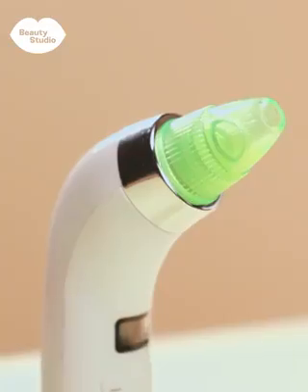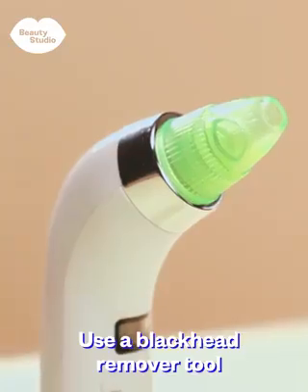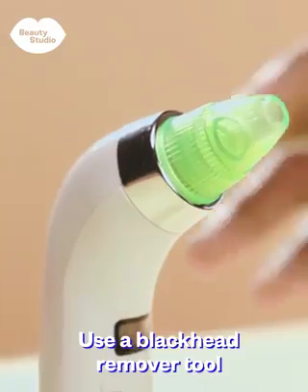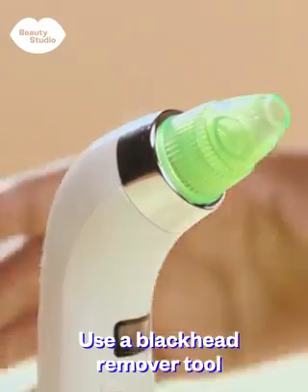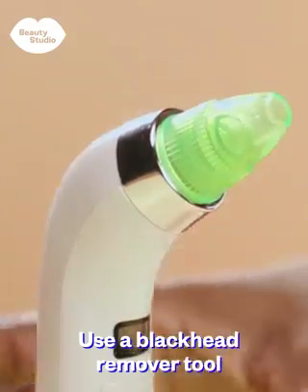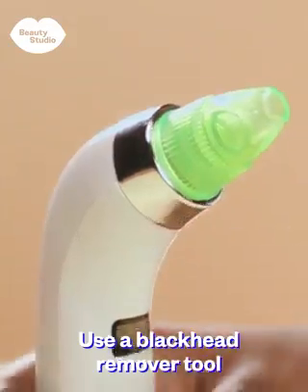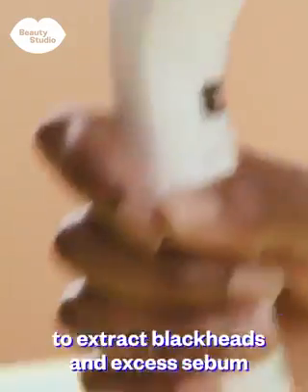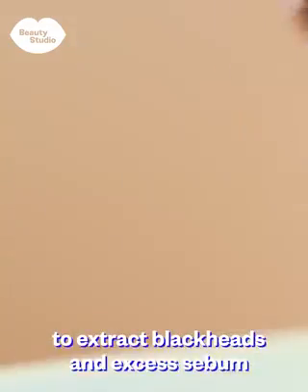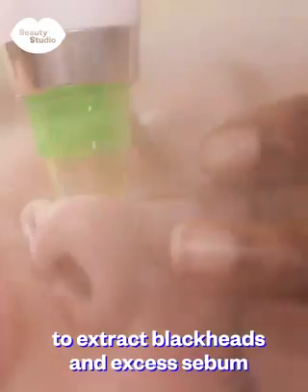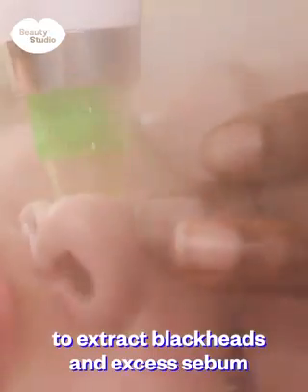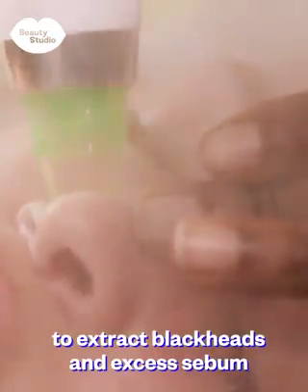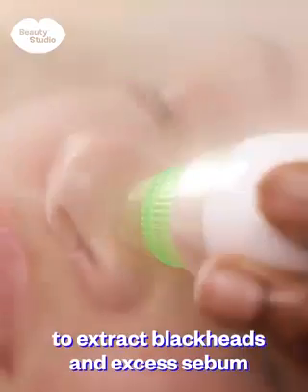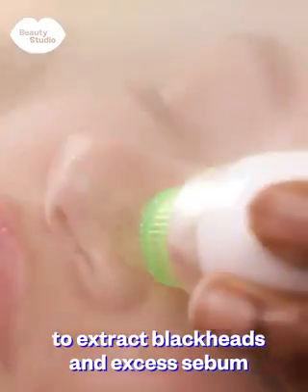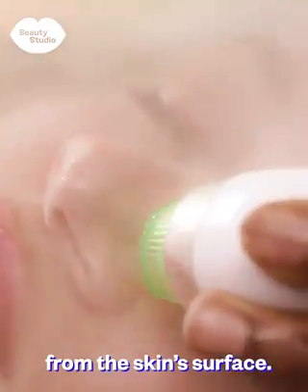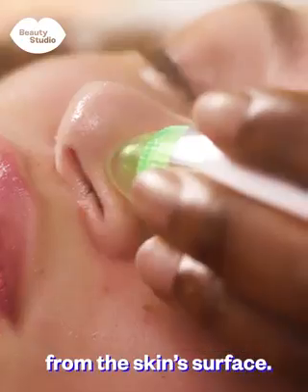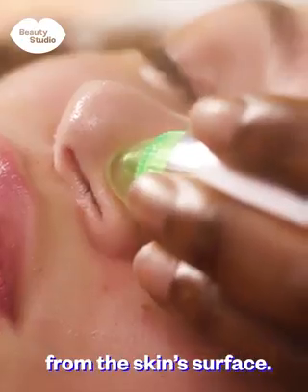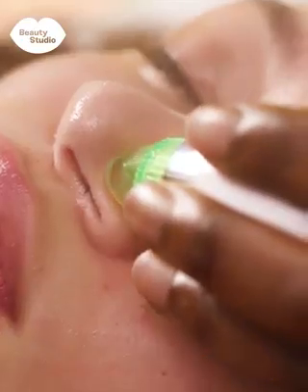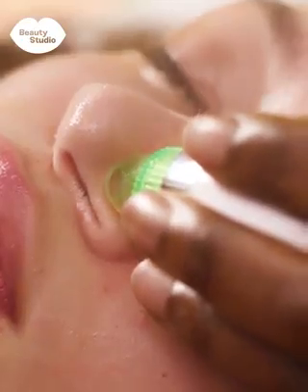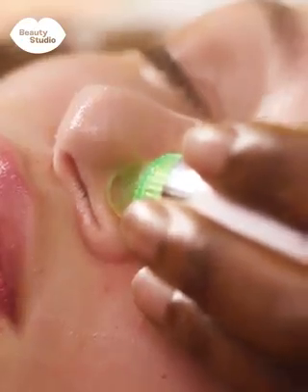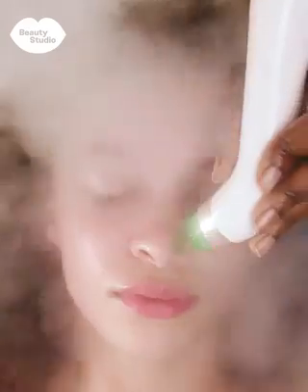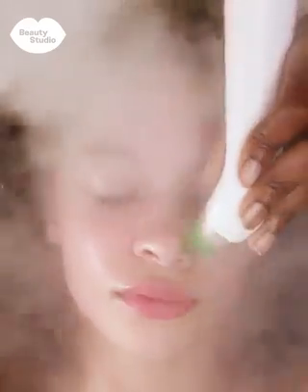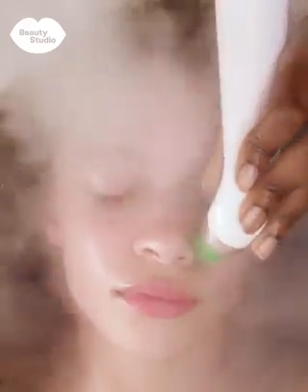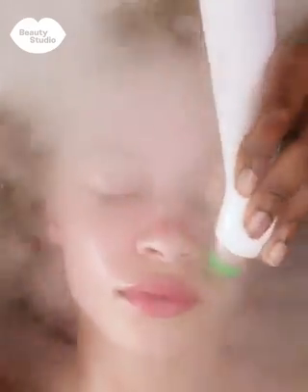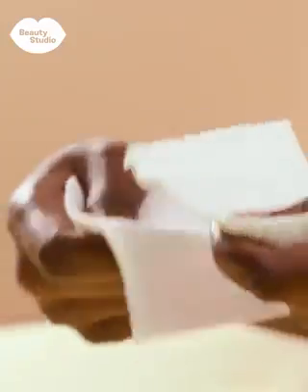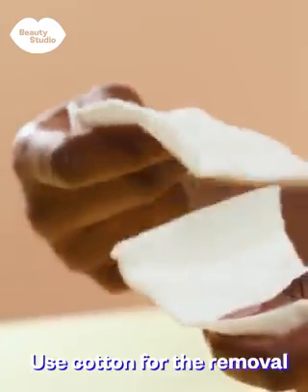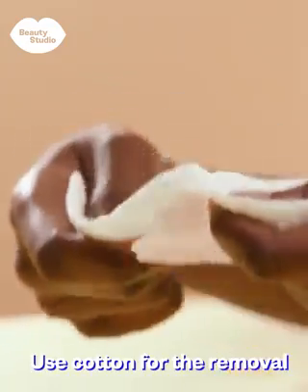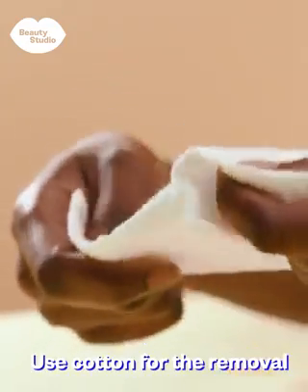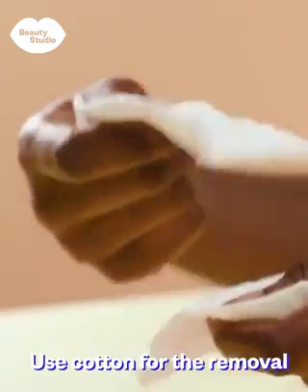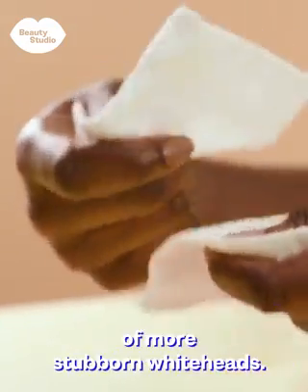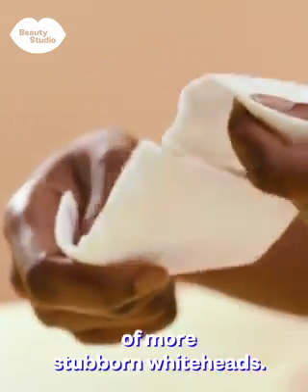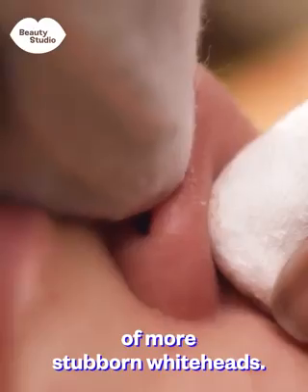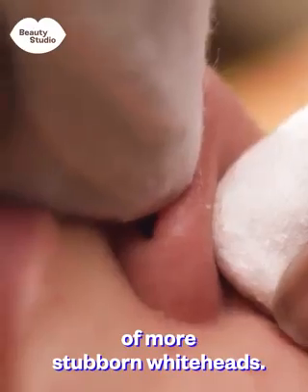Use a blackhead remover tool to extract blackheads and excess sebum from the skin's surface. Use cotton for the removal of more stubborn whiteheads.